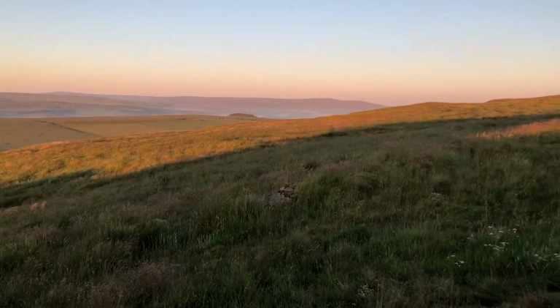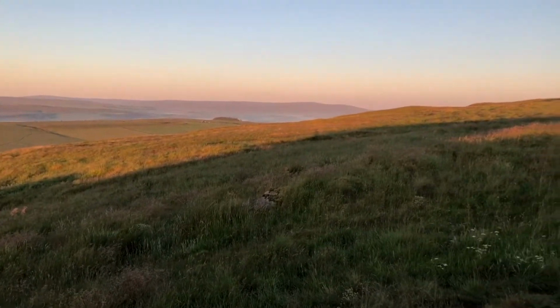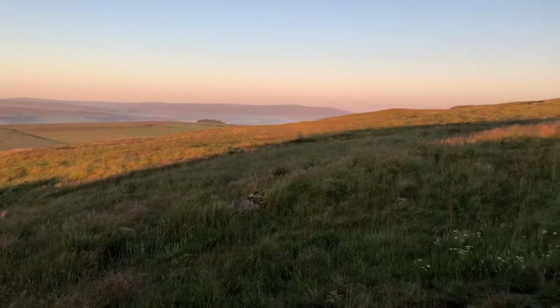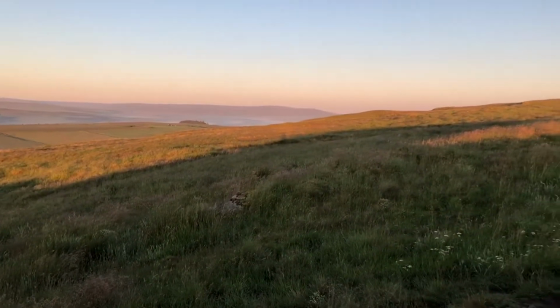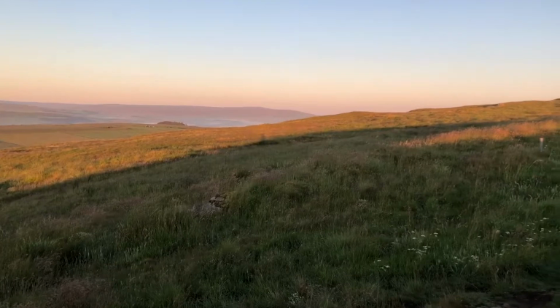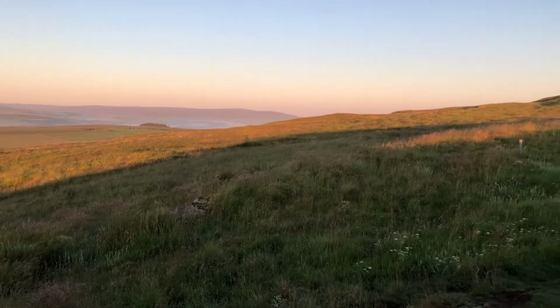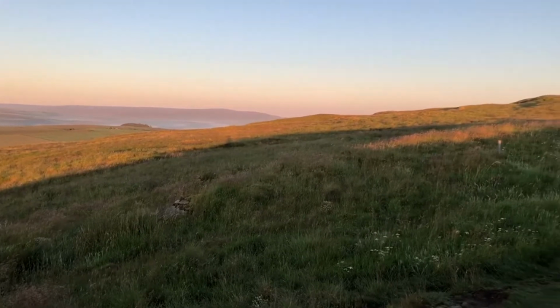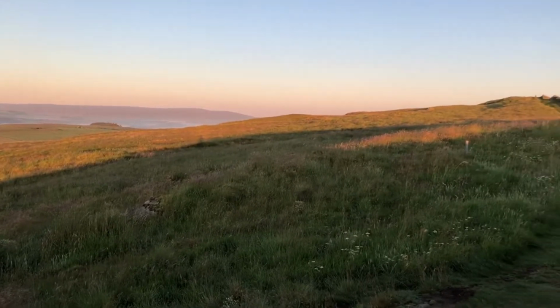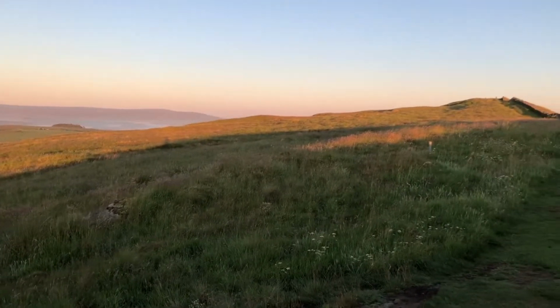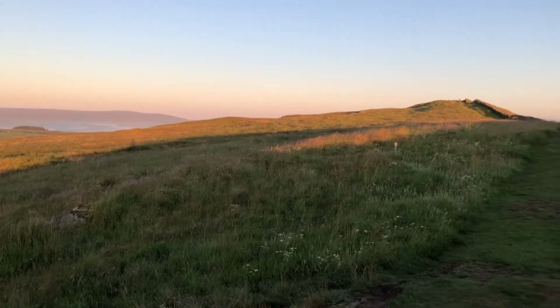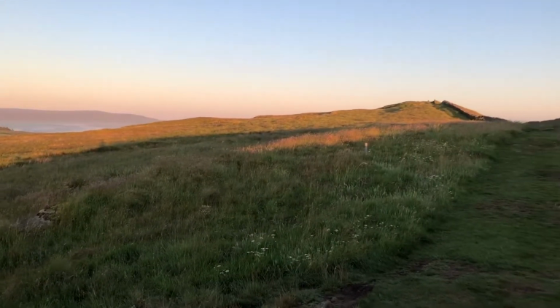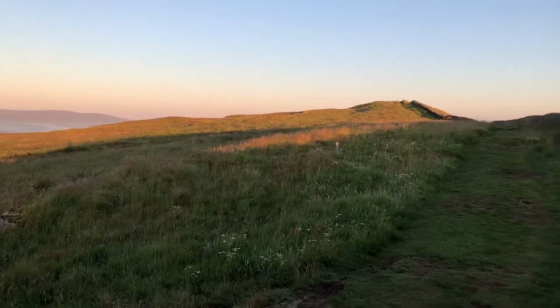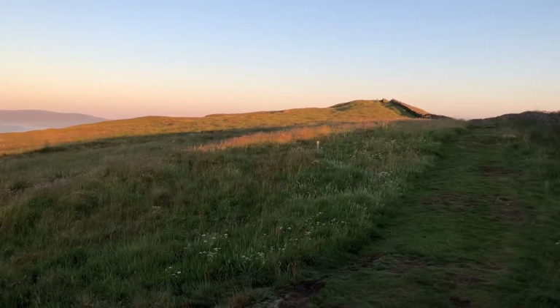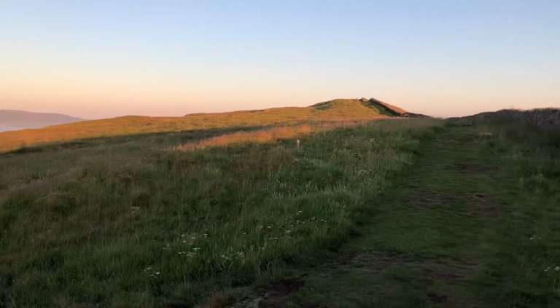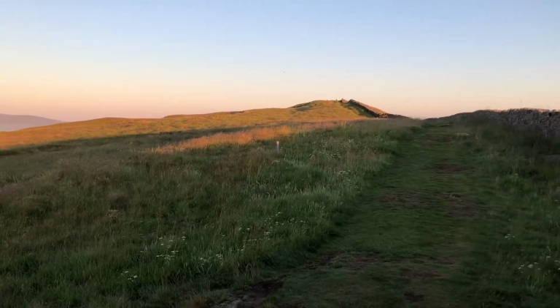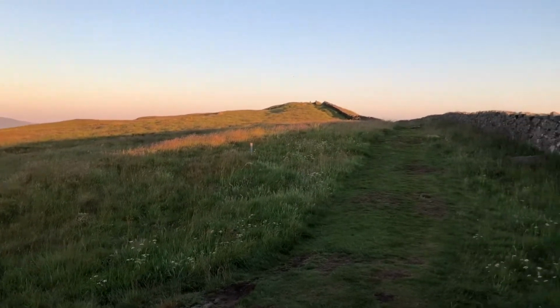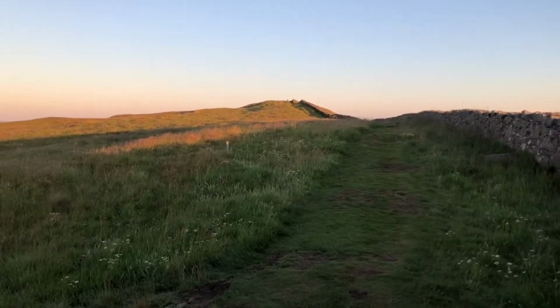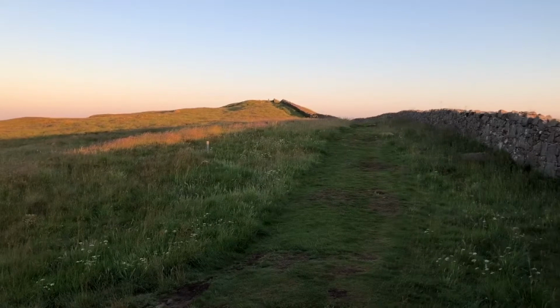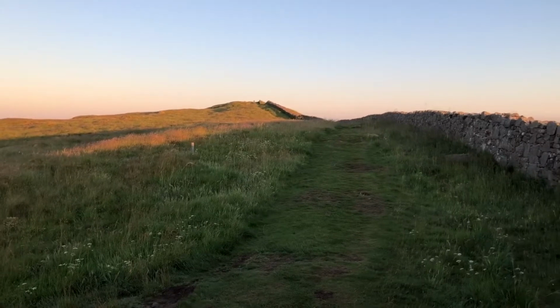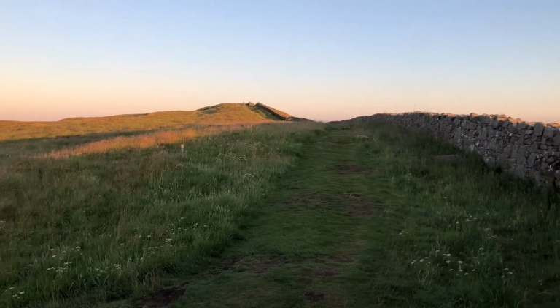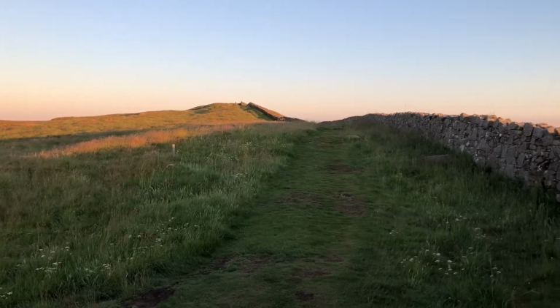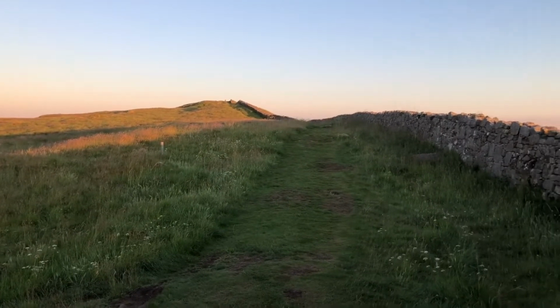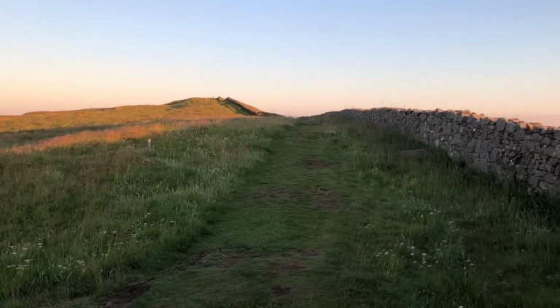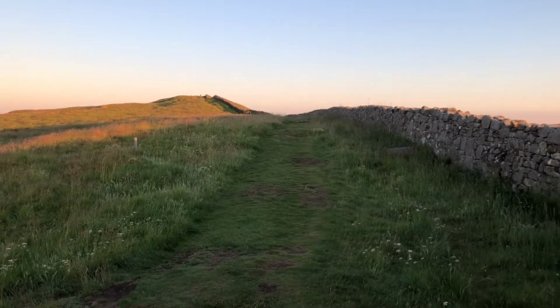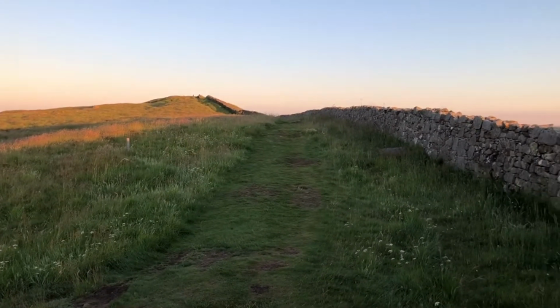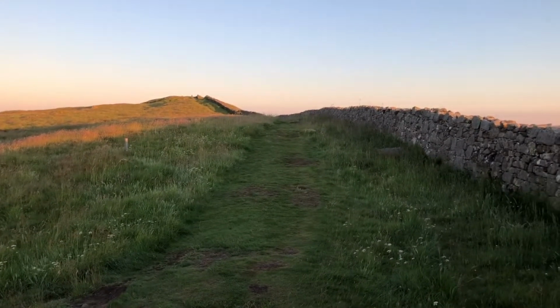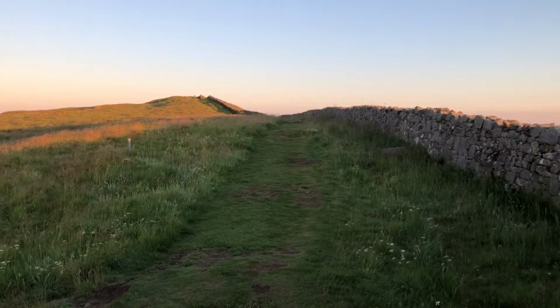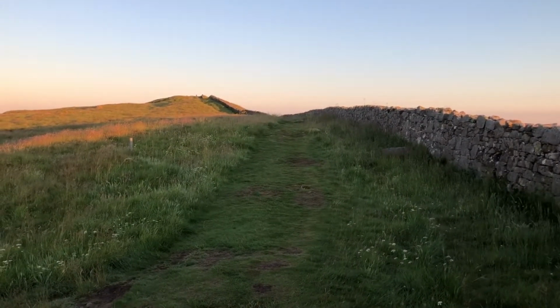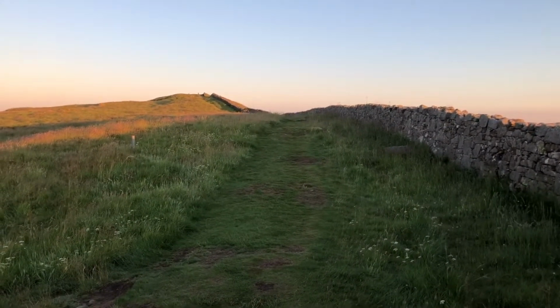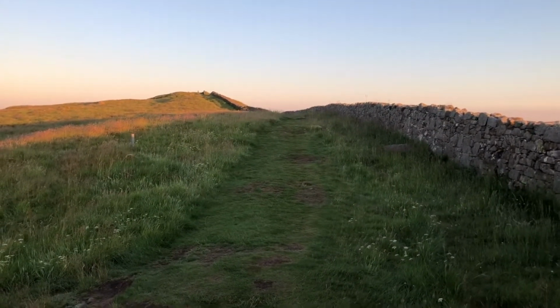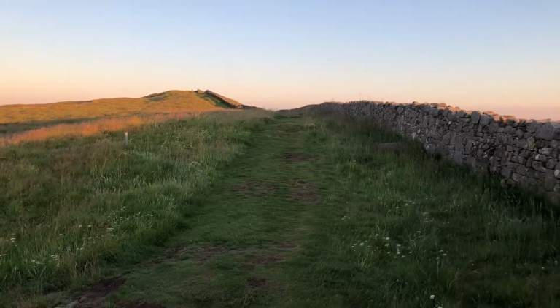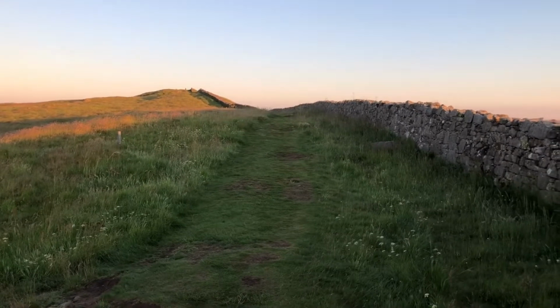North Pennines heading off into the distance there and the highest point of the wall ahead of me now. Looking west is Windshield Crags at 375 metres.